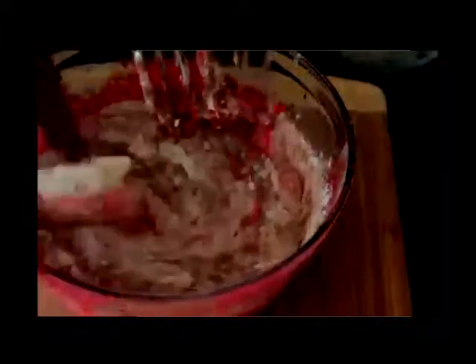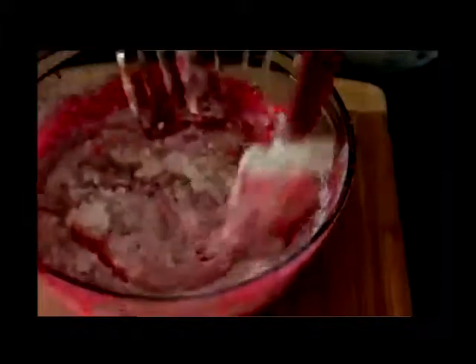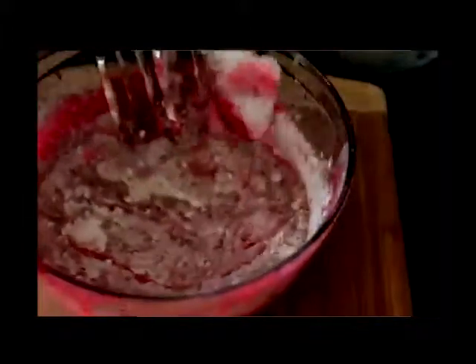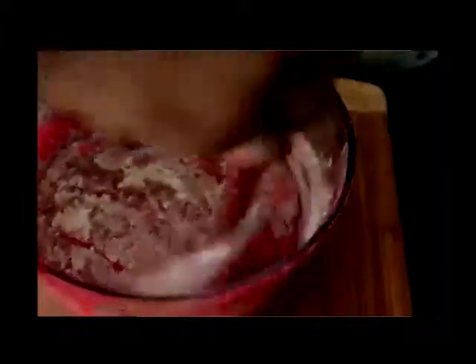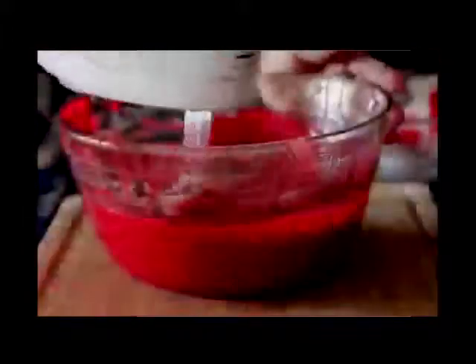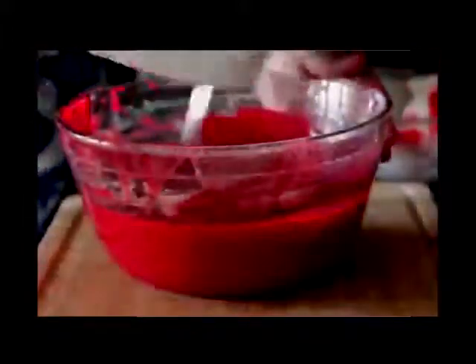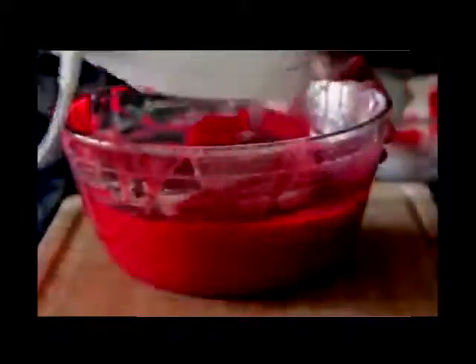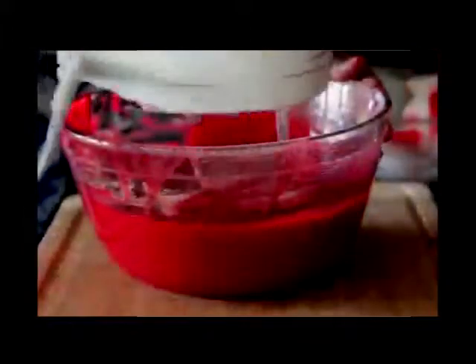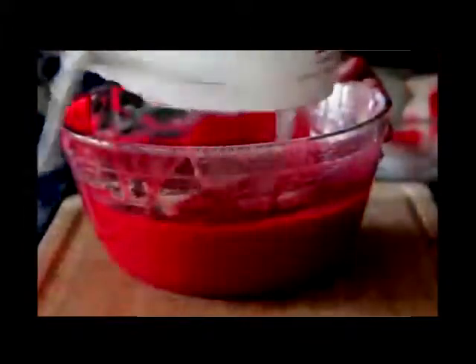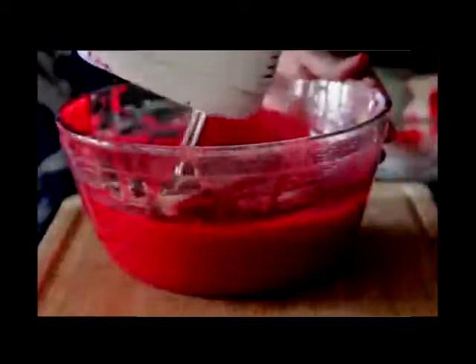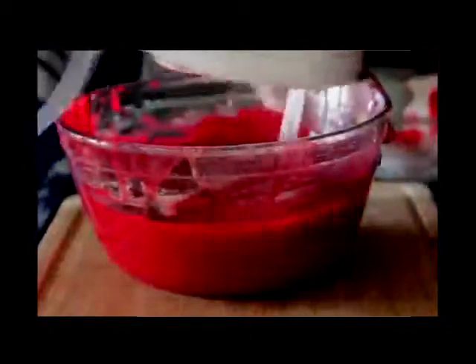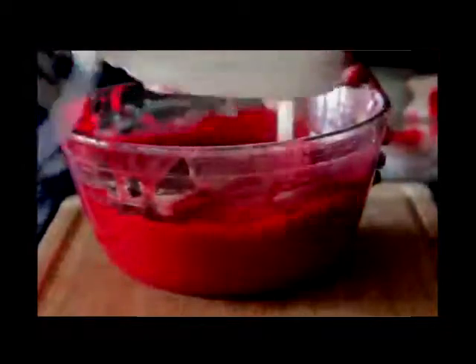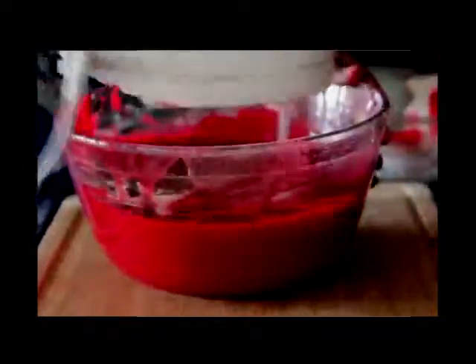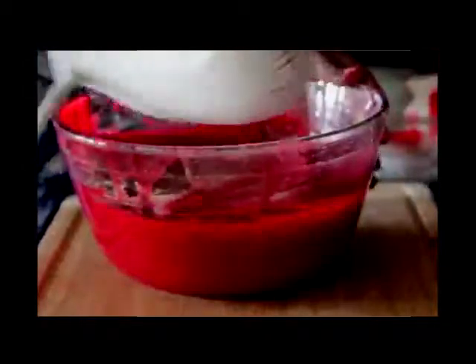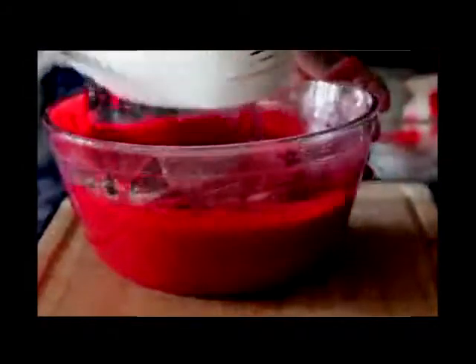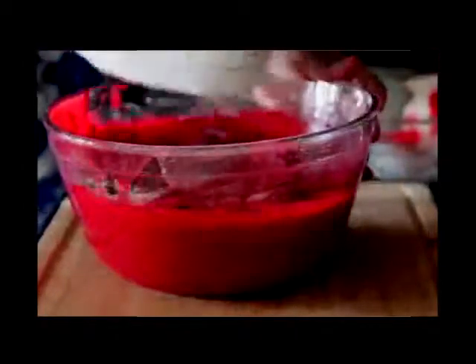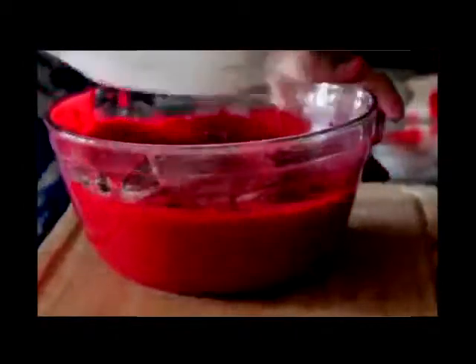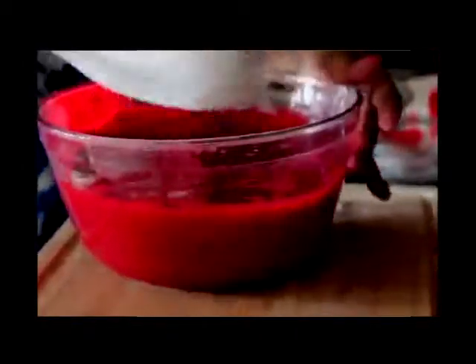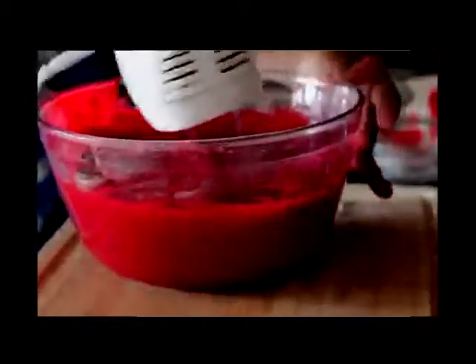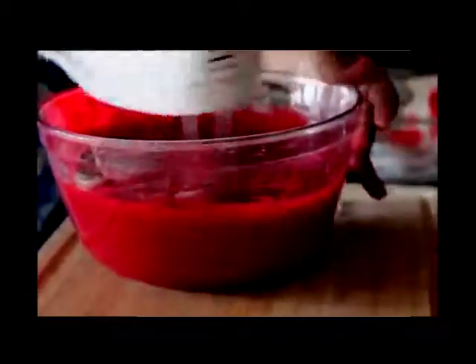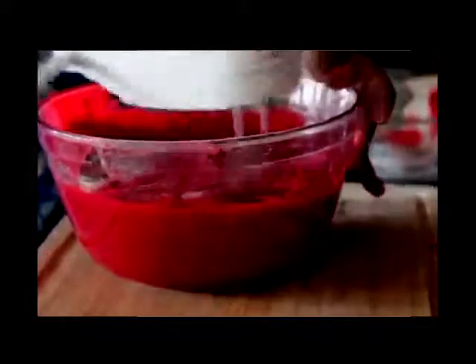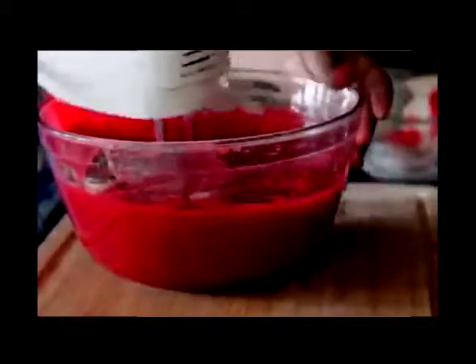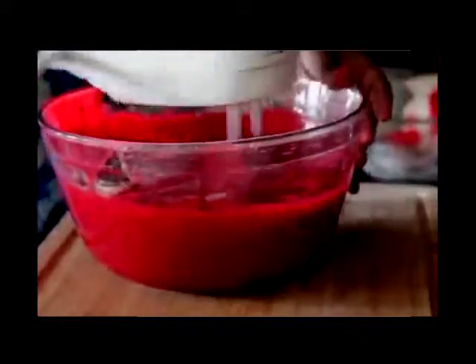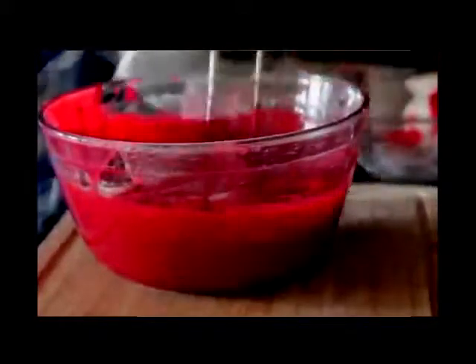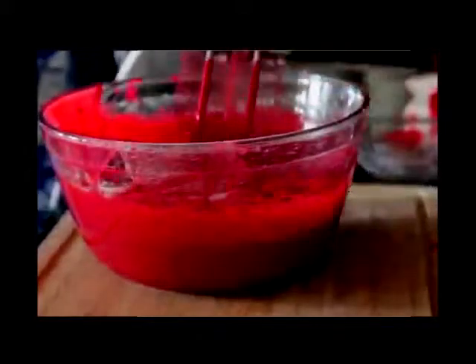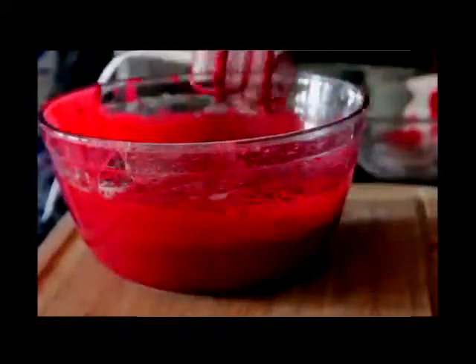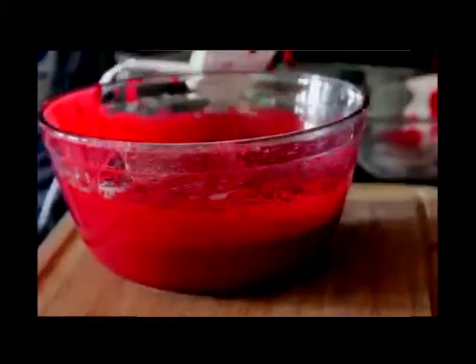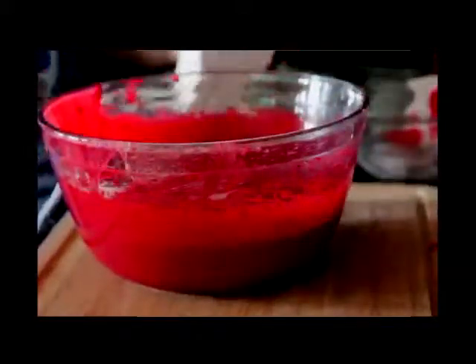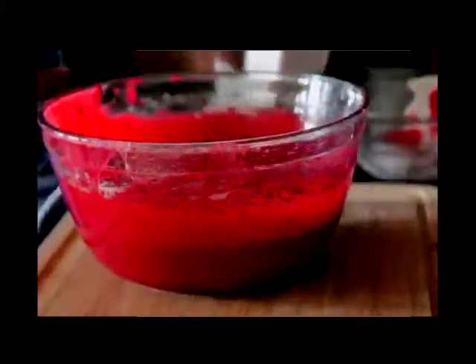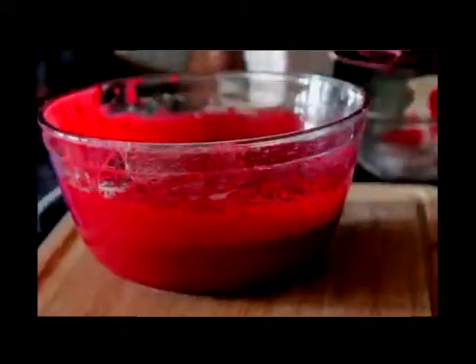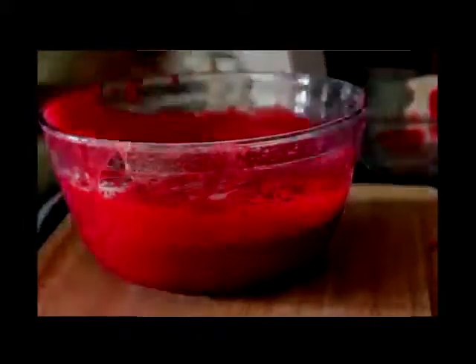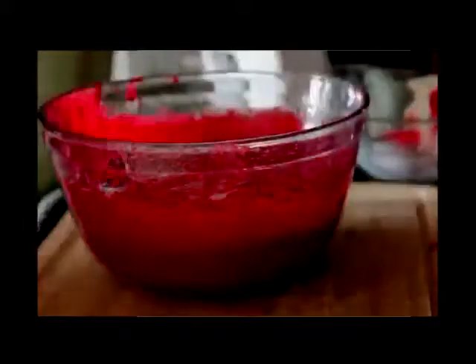Now you just mix it all up — that's pretty much it after this part. Make sure that it is well combined, but you don't want to over mix. Don't go crazy with it, just mix it up until it's combined. Okay, that is perfect — just look at this beautiful red batter.